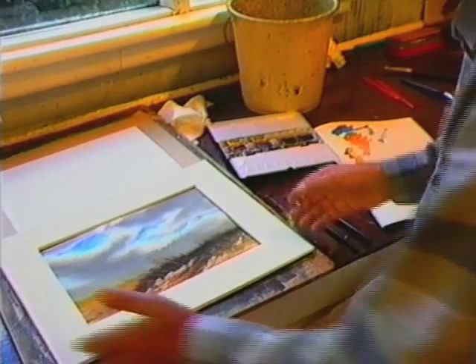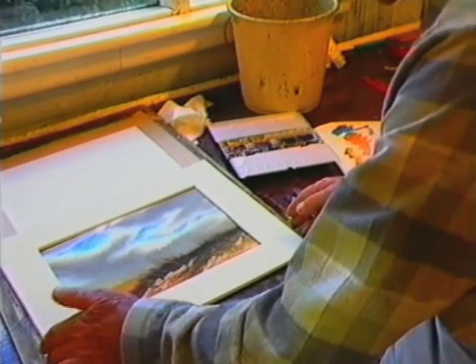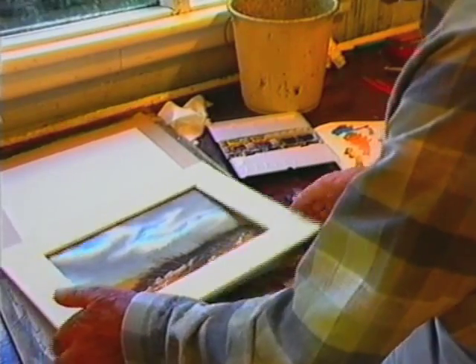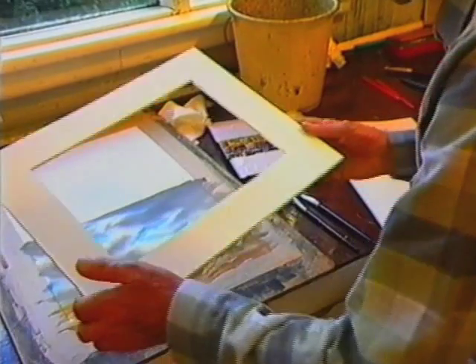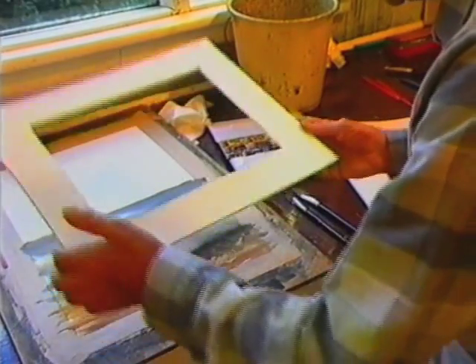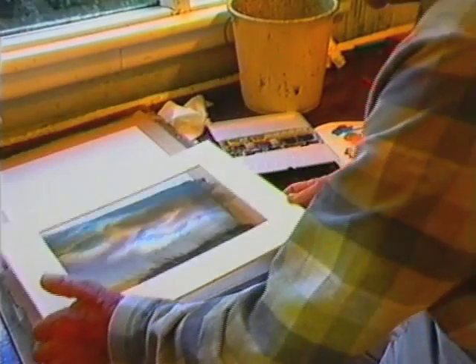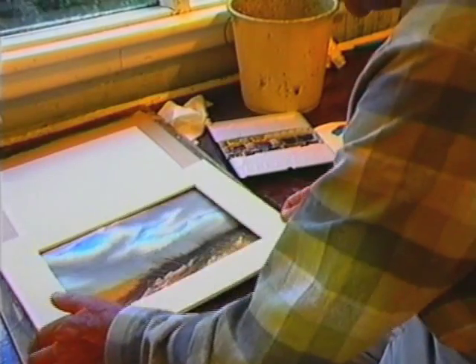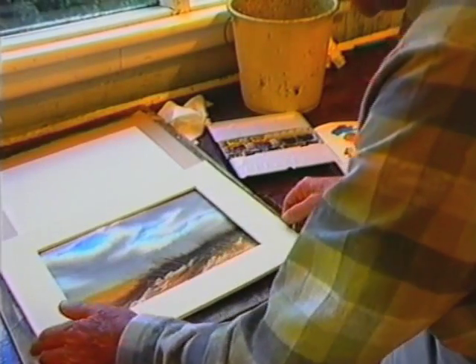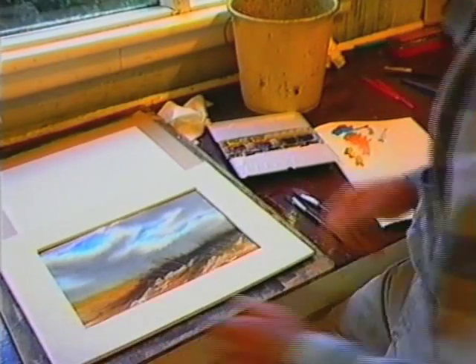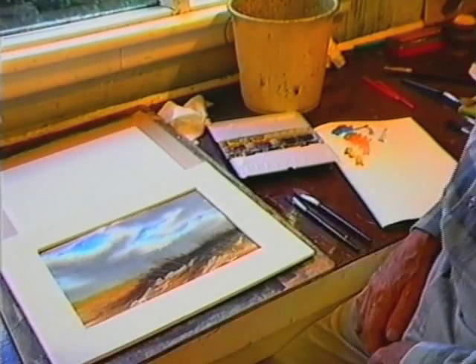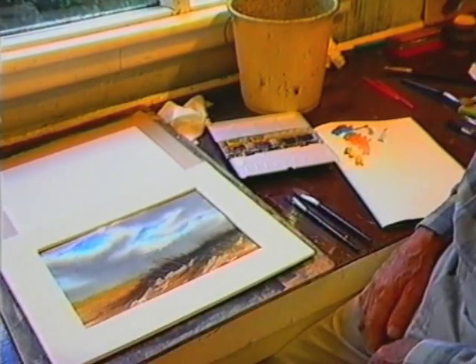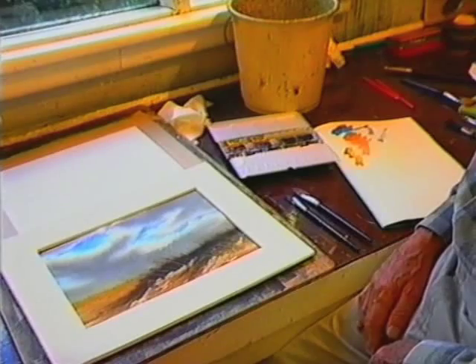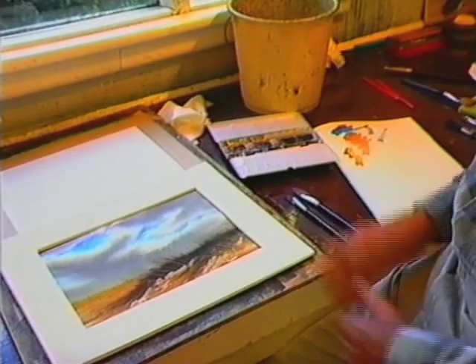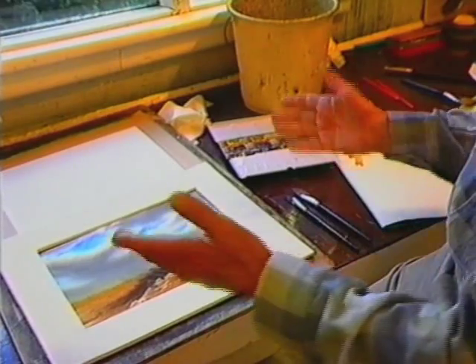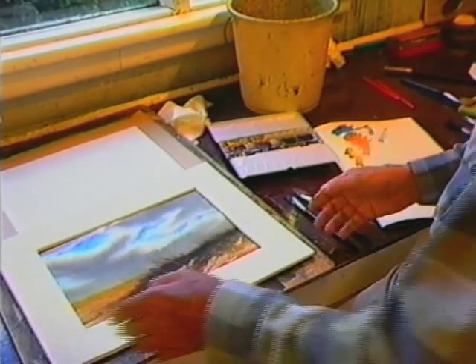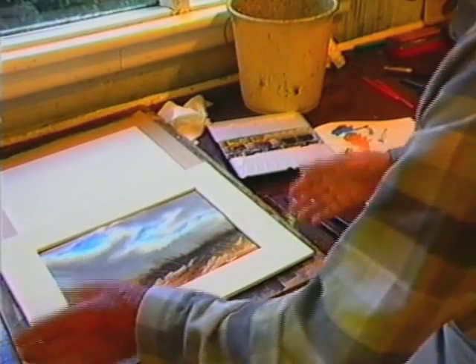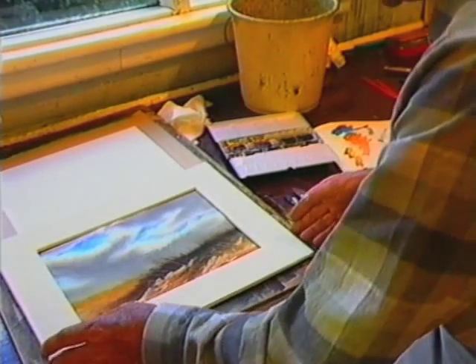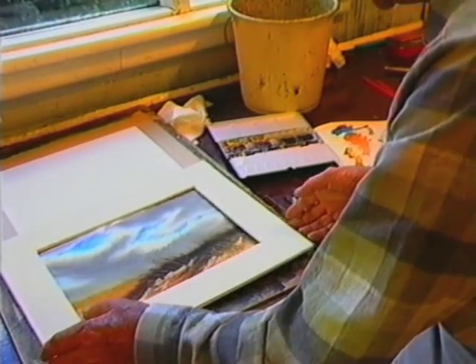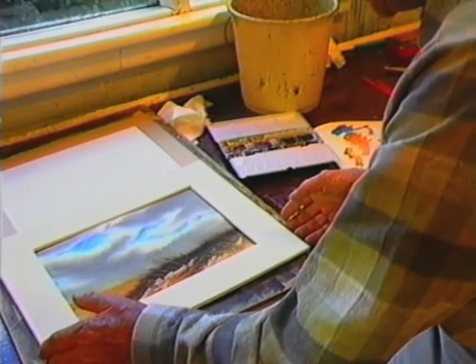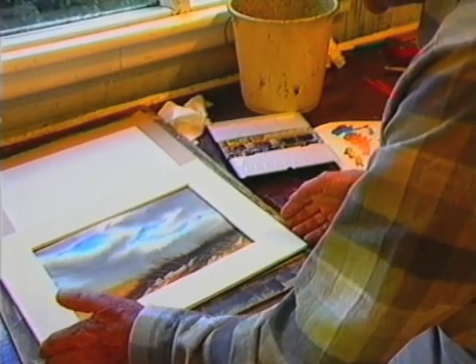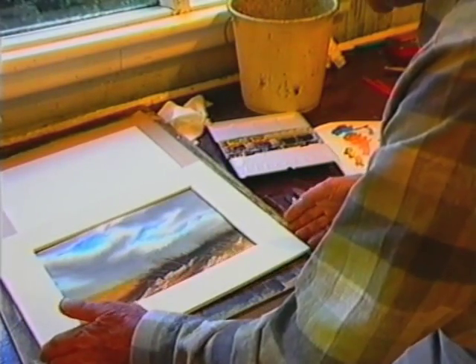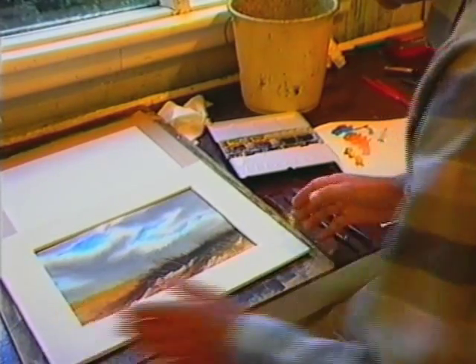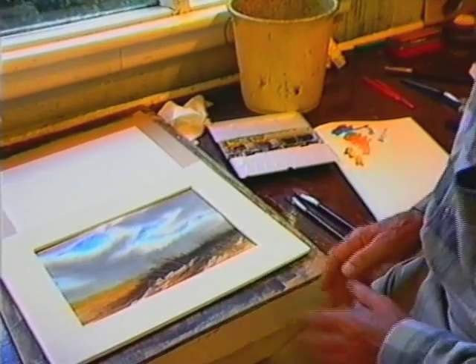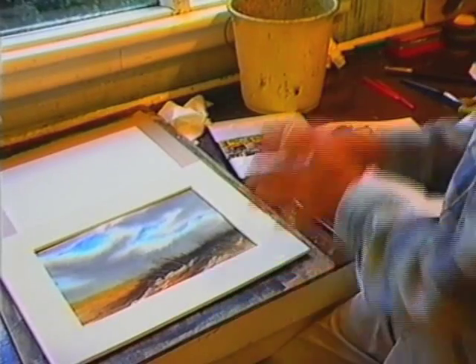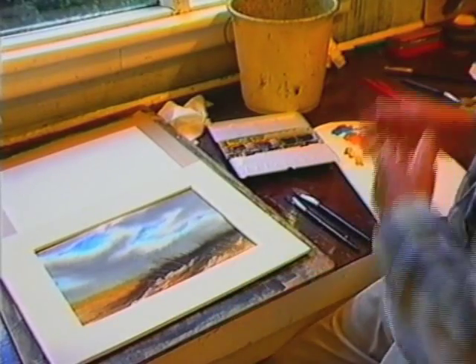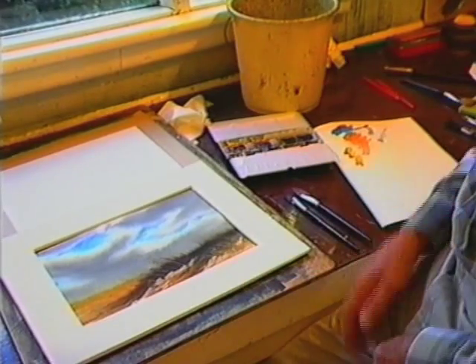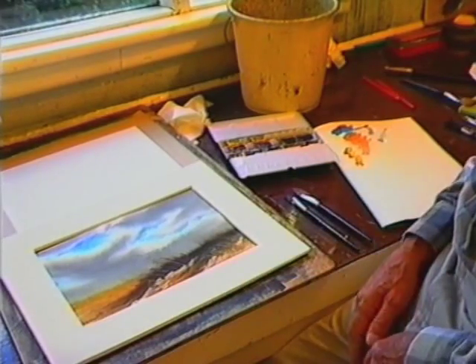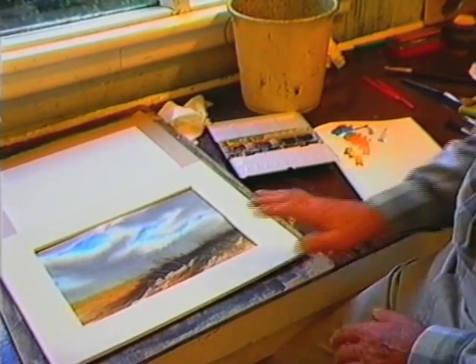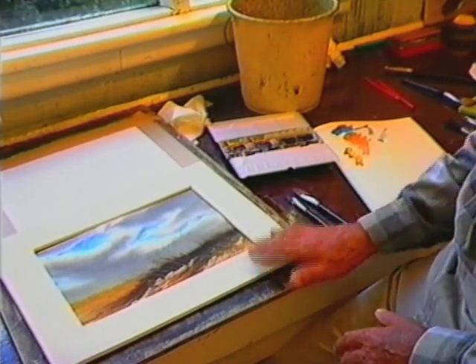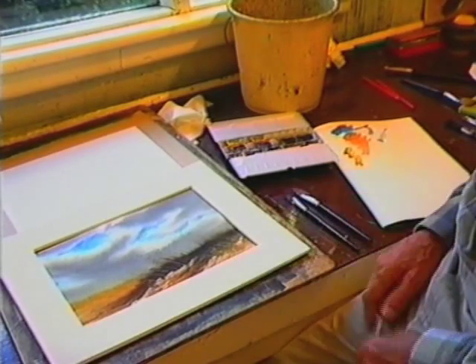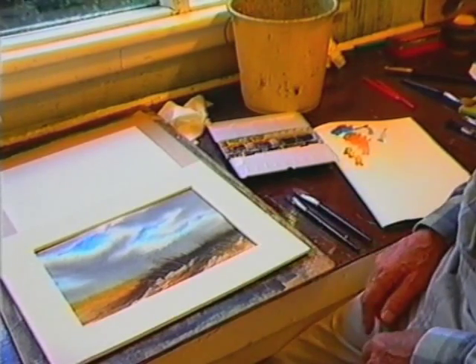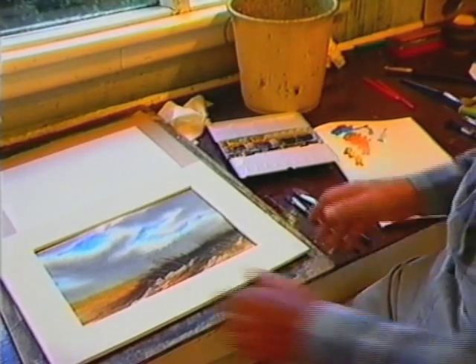Whenever you are painting a picture this size, you always have a mount like that — just any old white cardboard — just to have a look and see how it's progressing. As we go ahead with the paintings, you'll see me using mounts all the time.